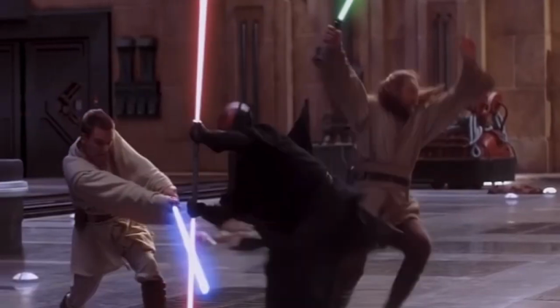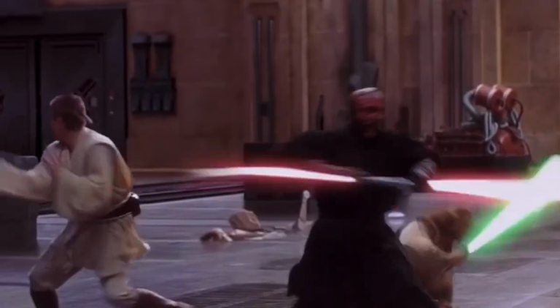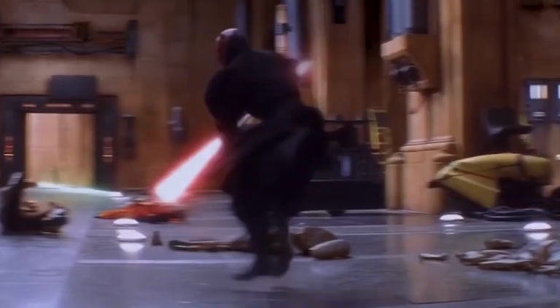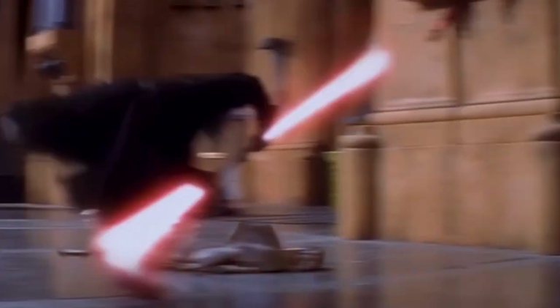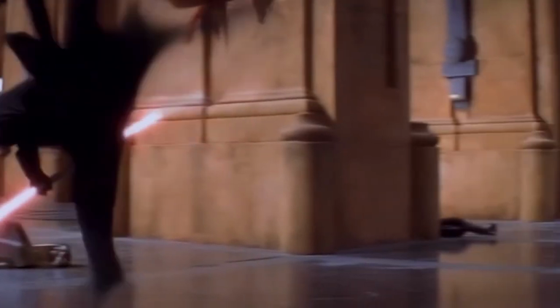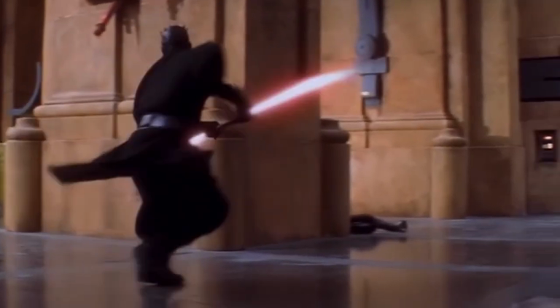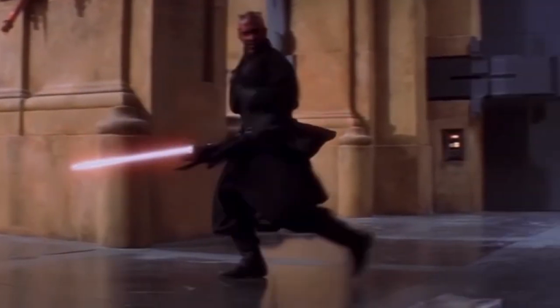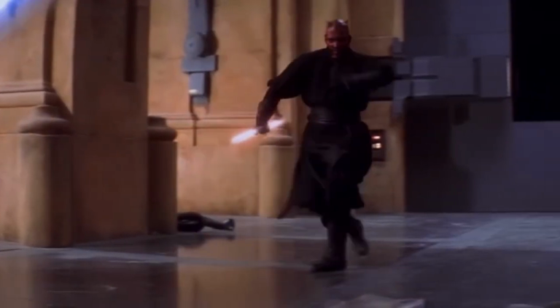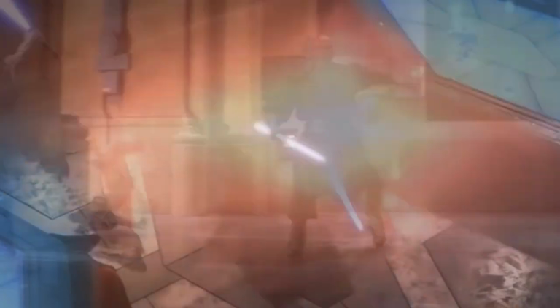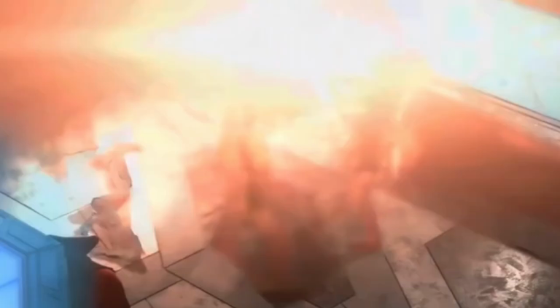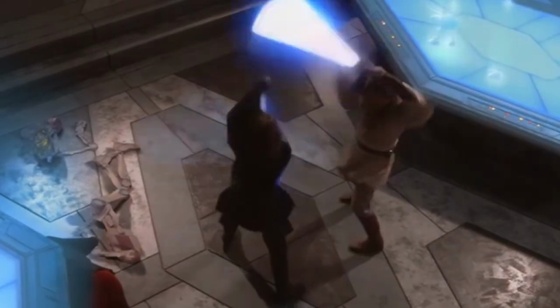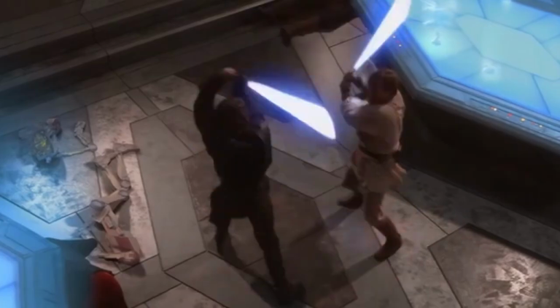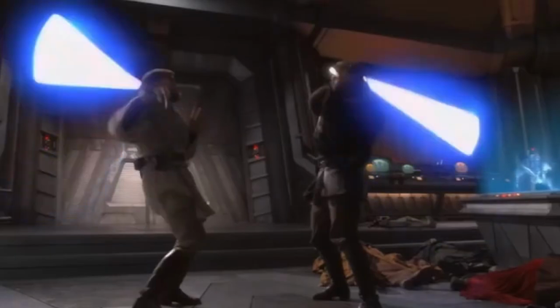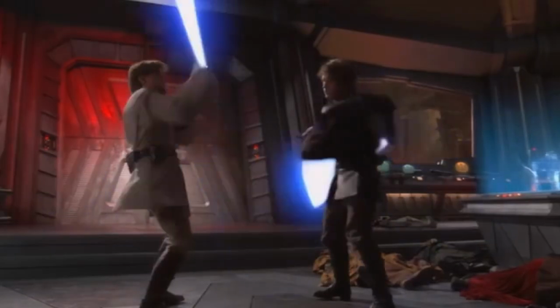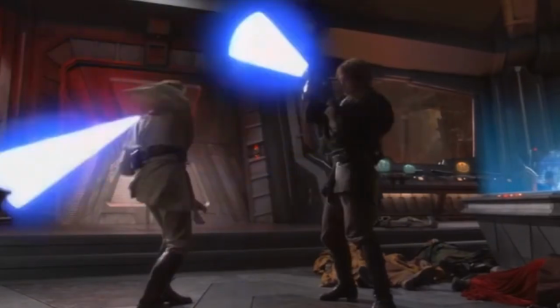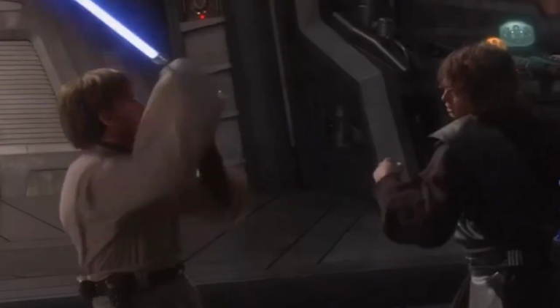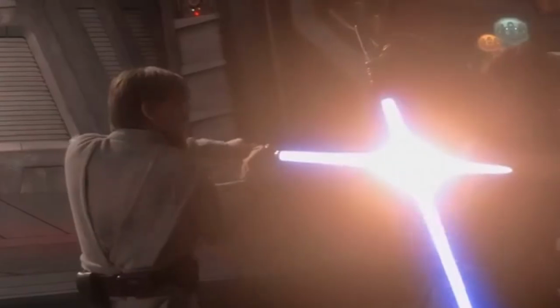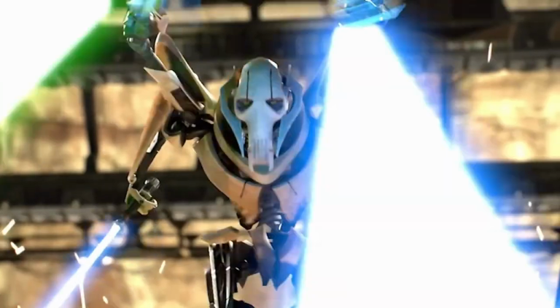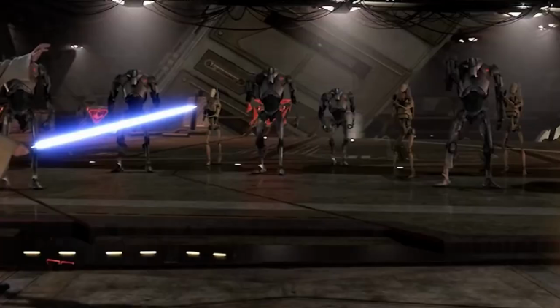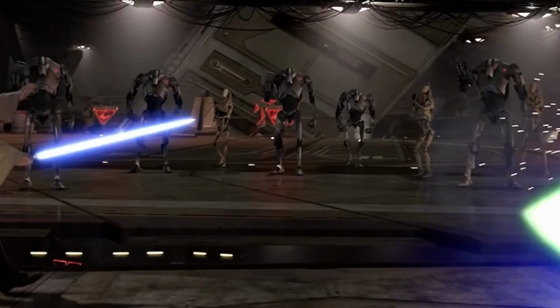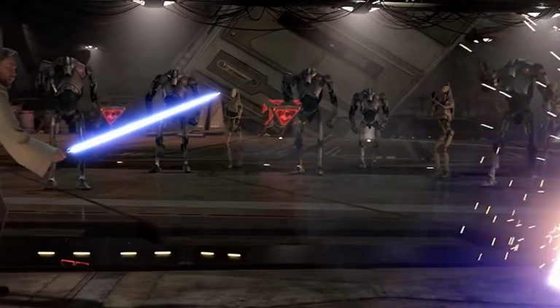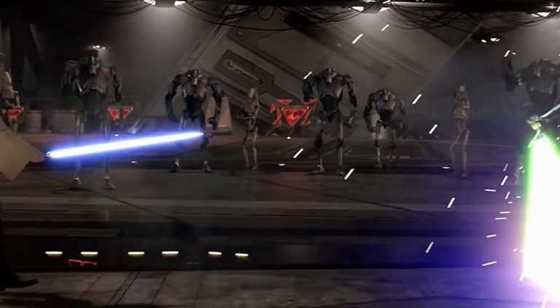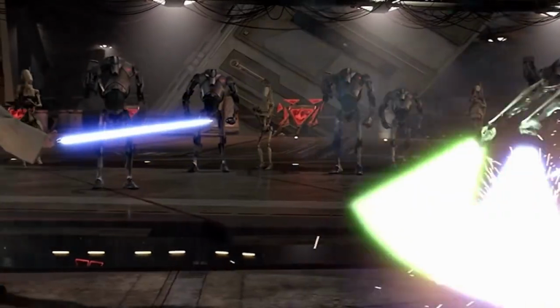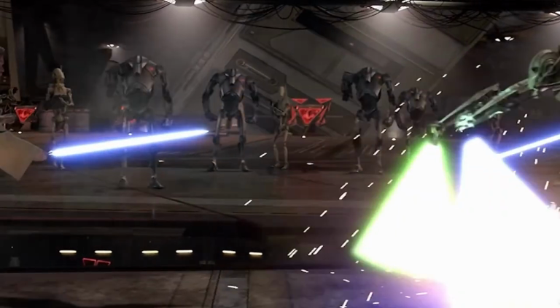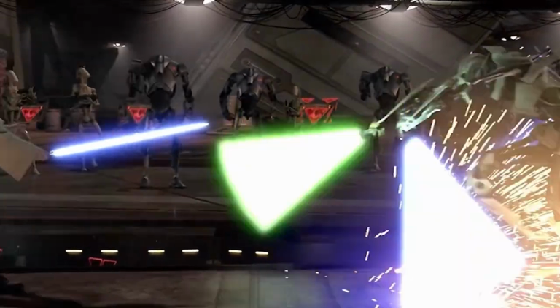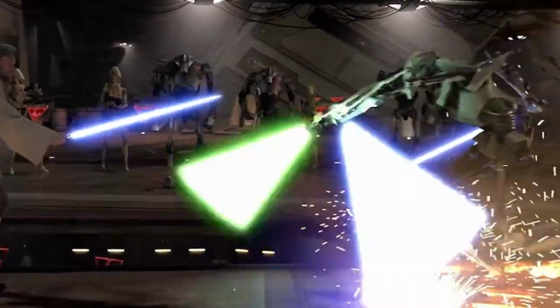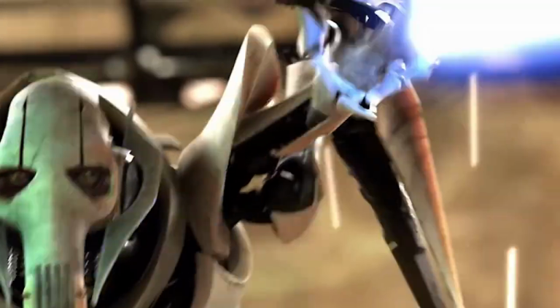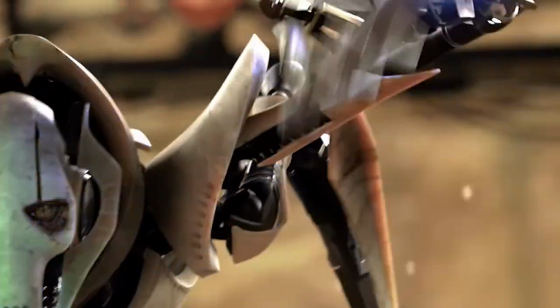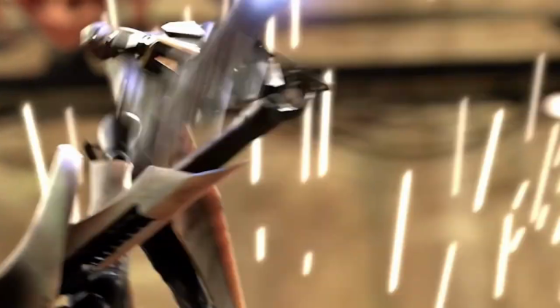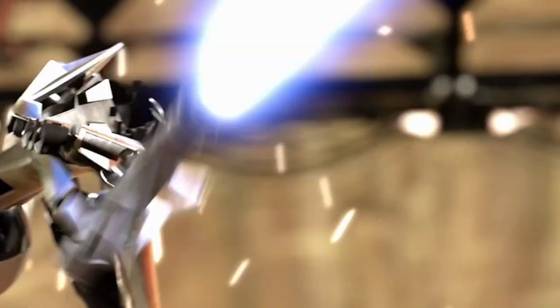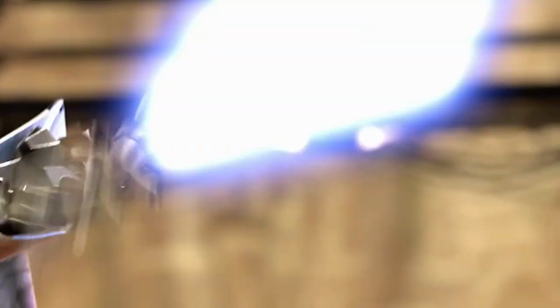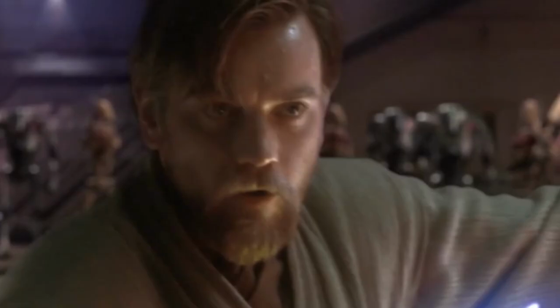Darth Maul was played by Ray Park and his staff skill speaks for itself. Anakin has a wrist roll that has been affectionately named the Obi-Annie because of this scene. And General Grievous — all of these characters have iconic saber moves that put them in a class above the common fighter.